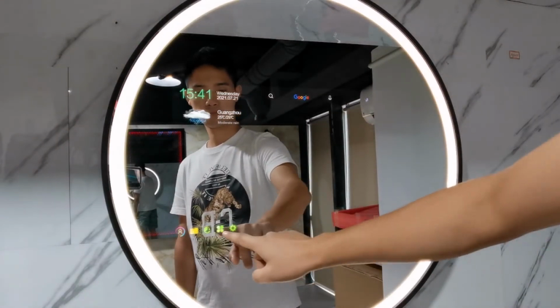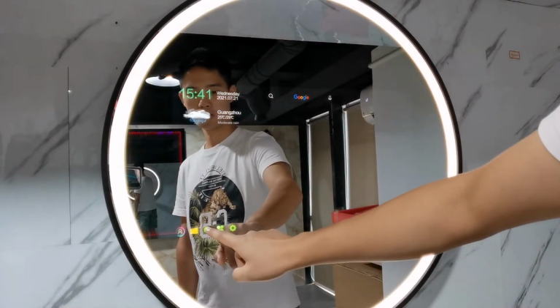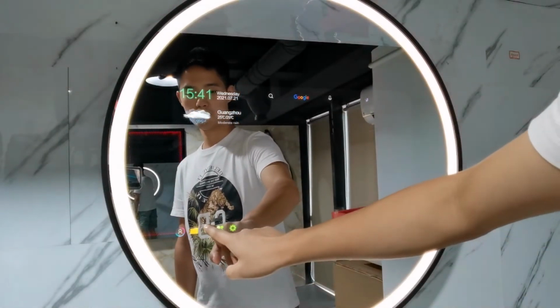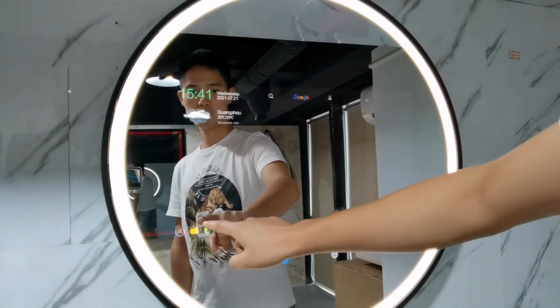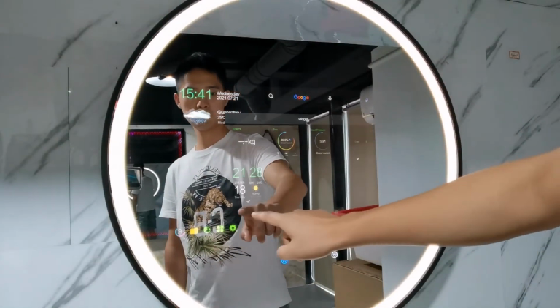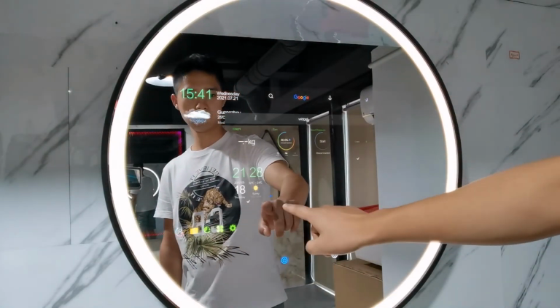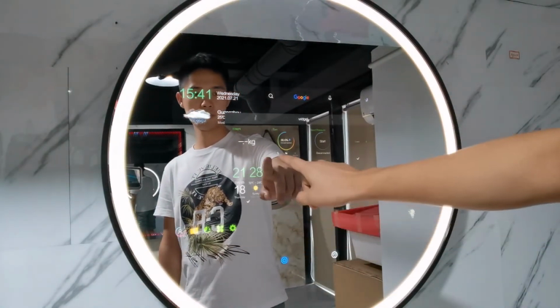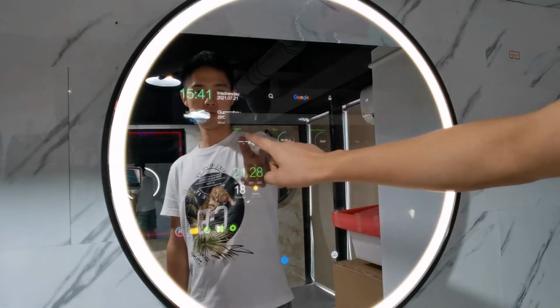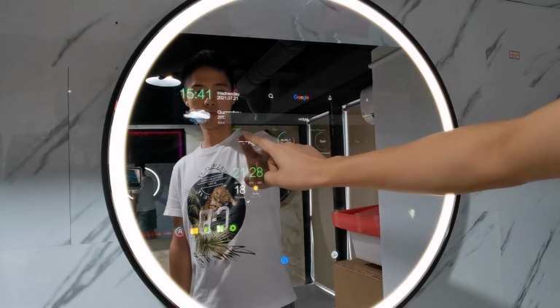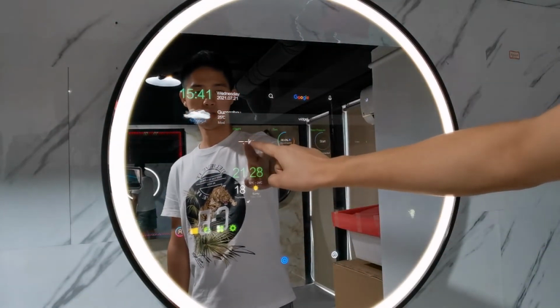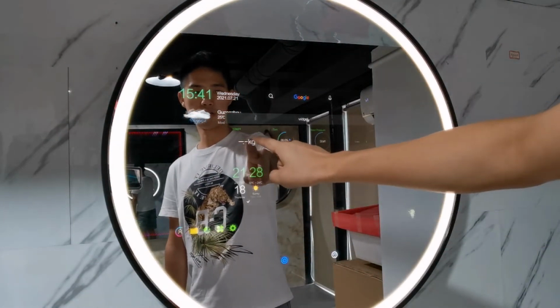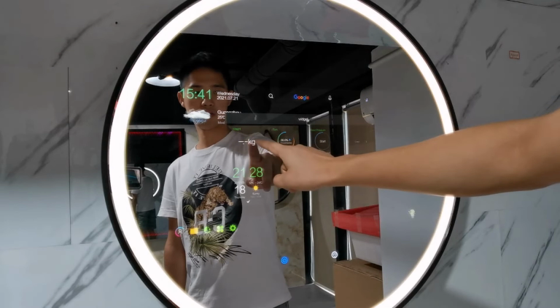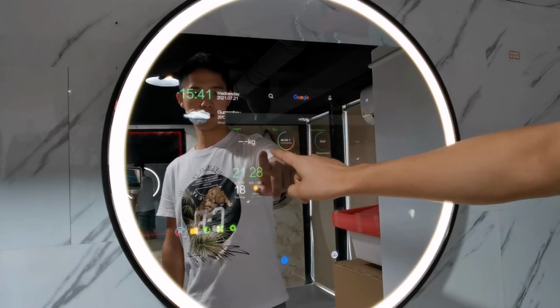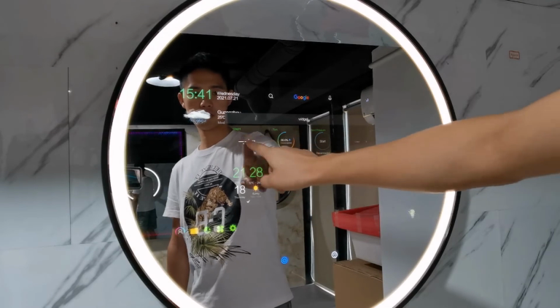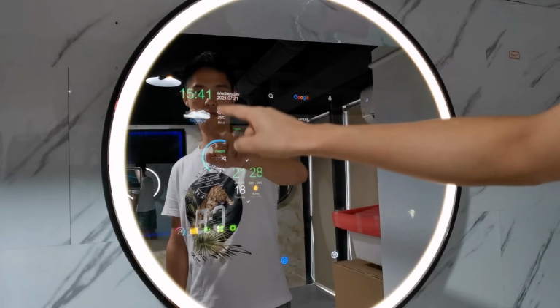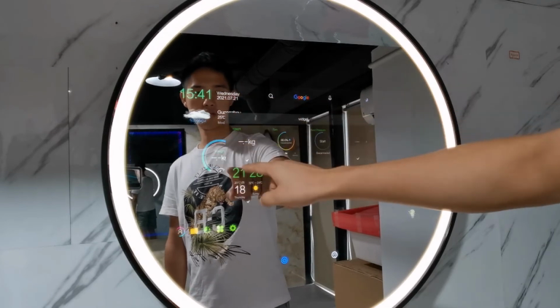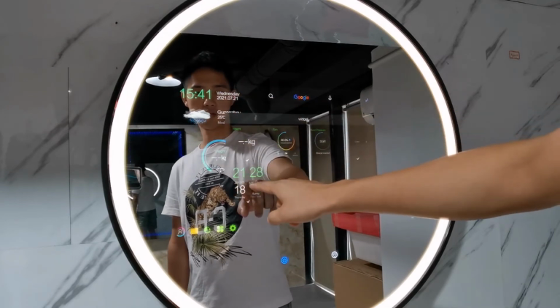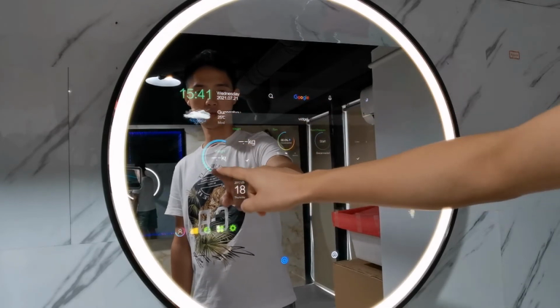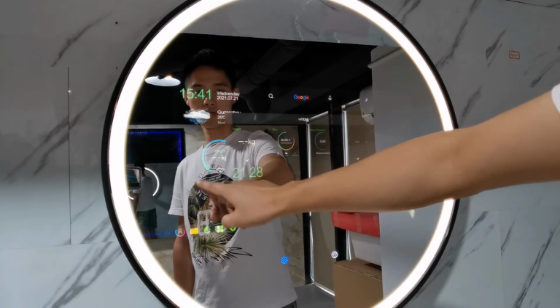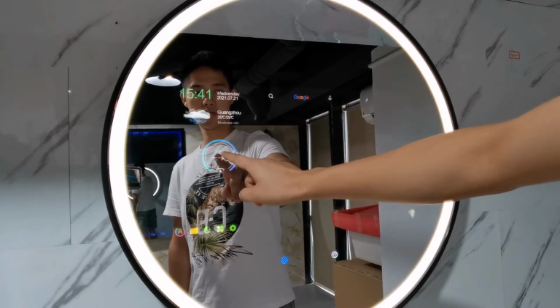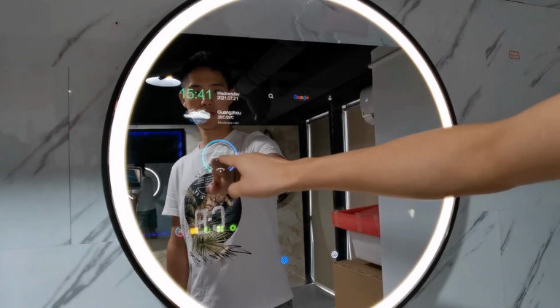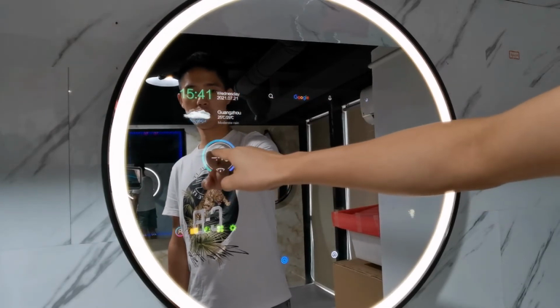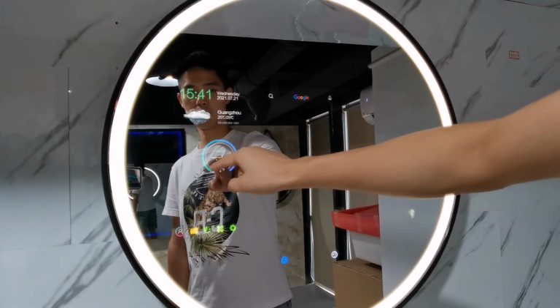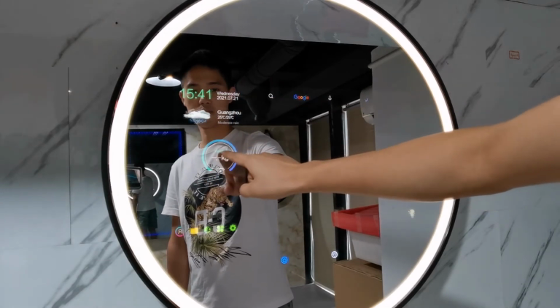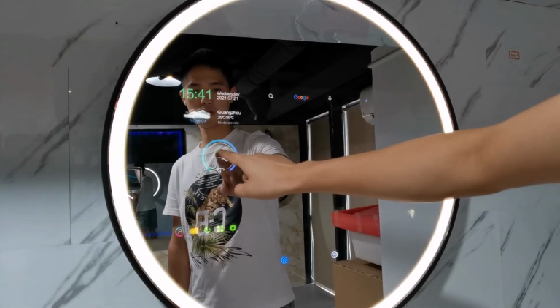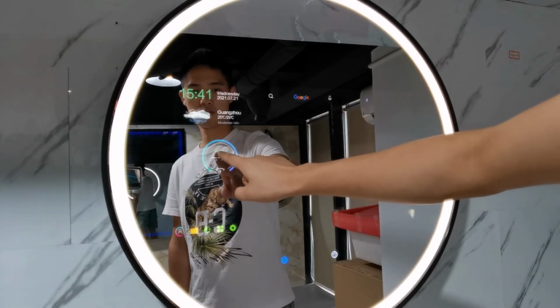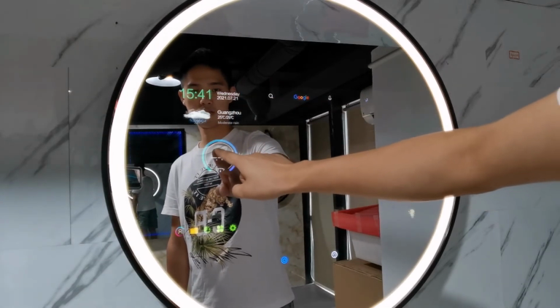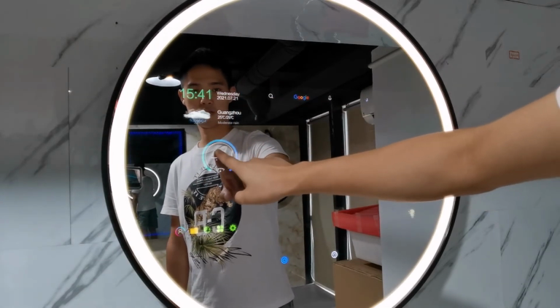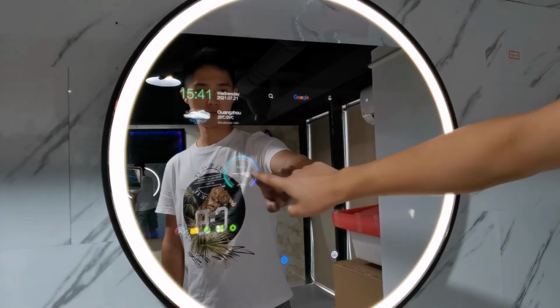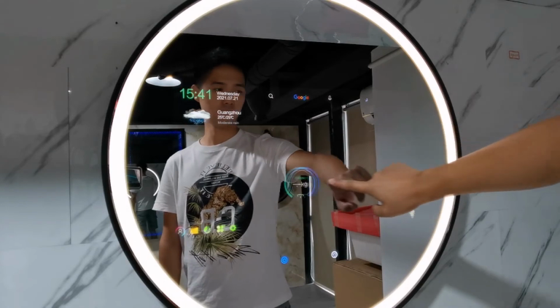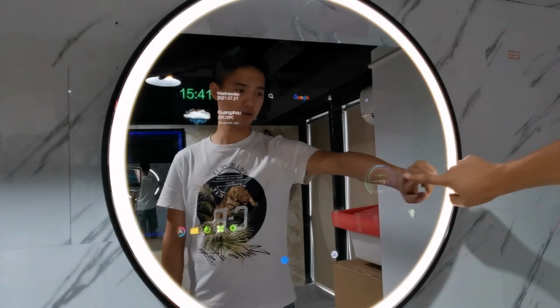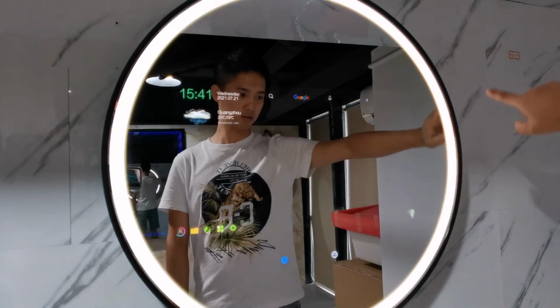And the best one — the weight function. You can check your weight.